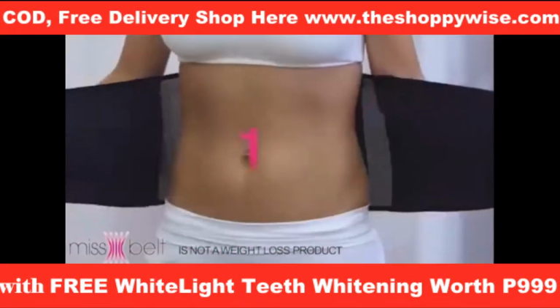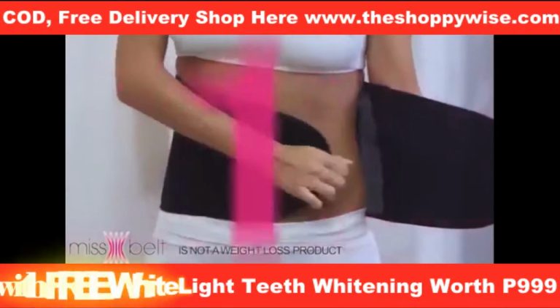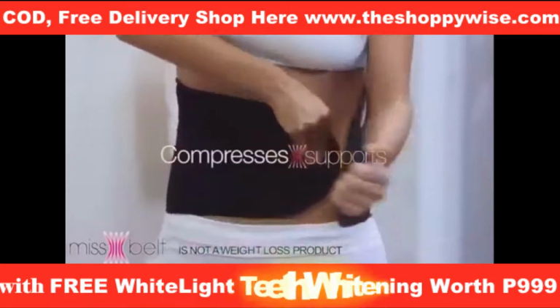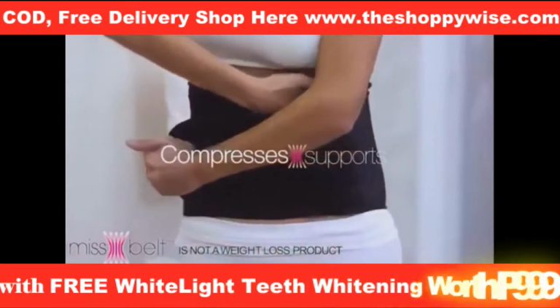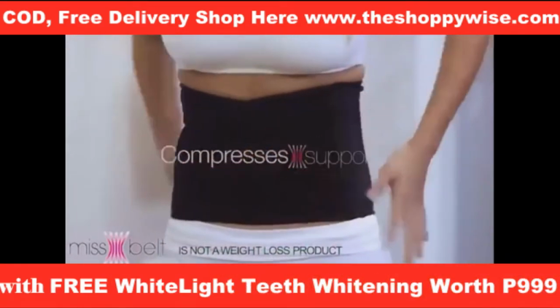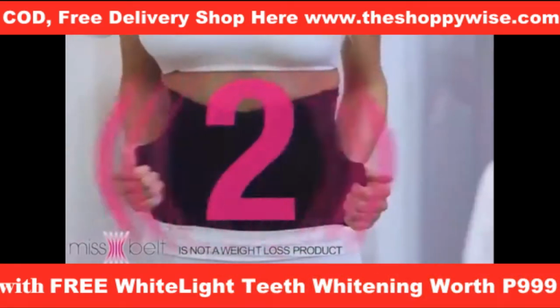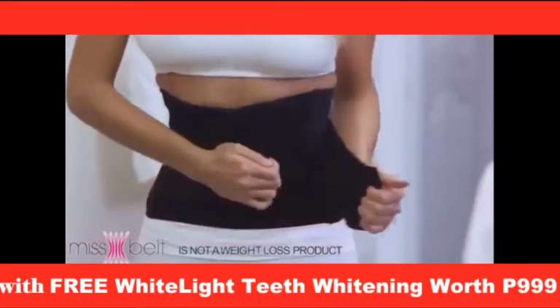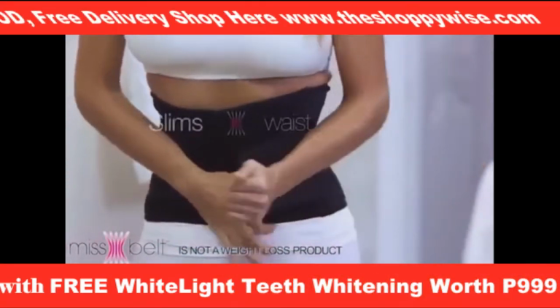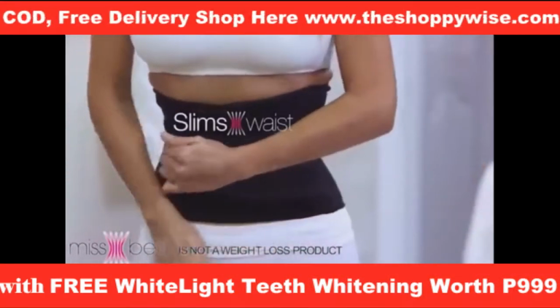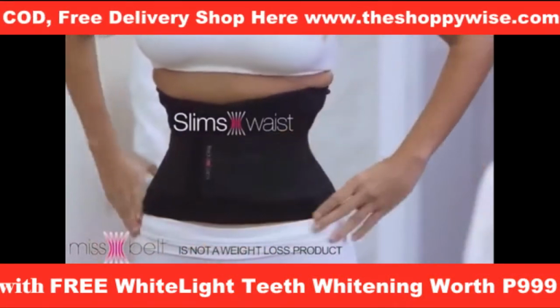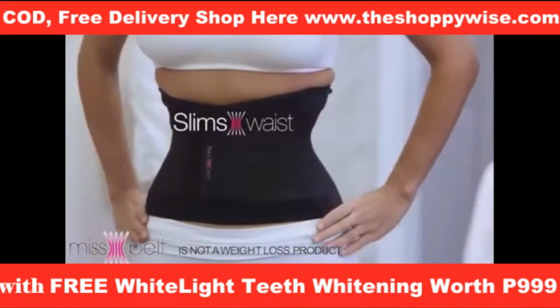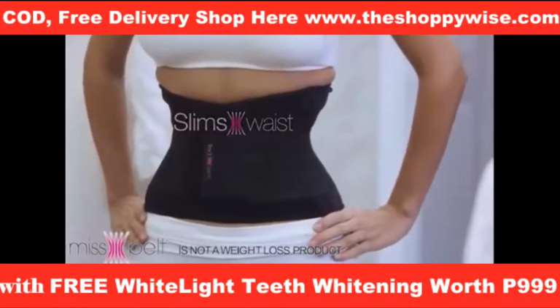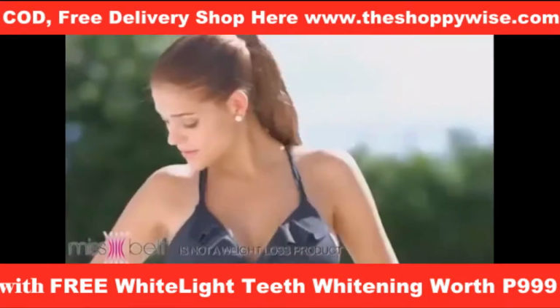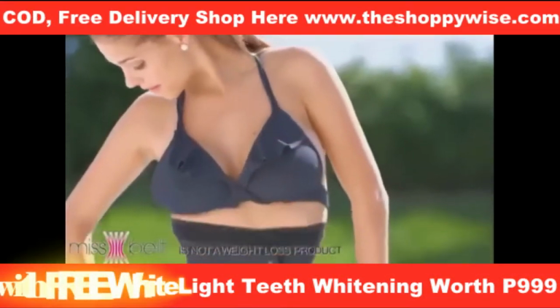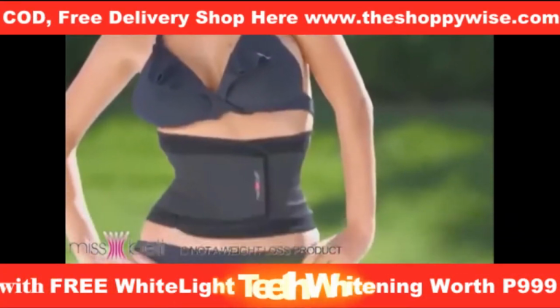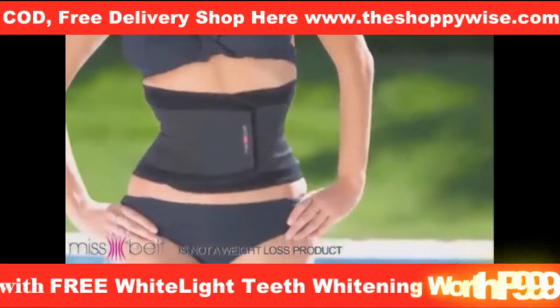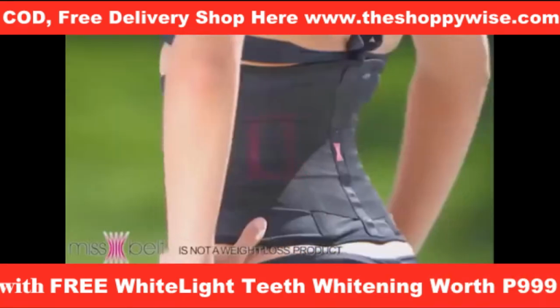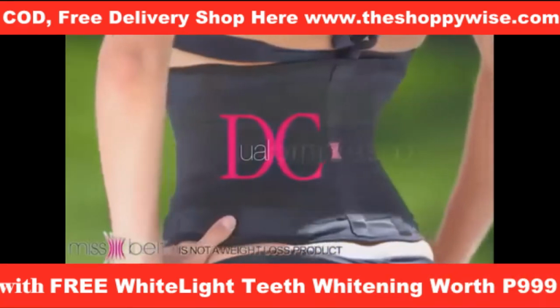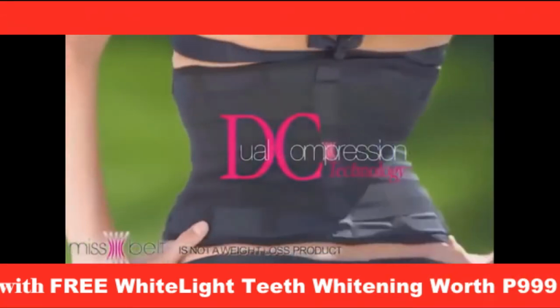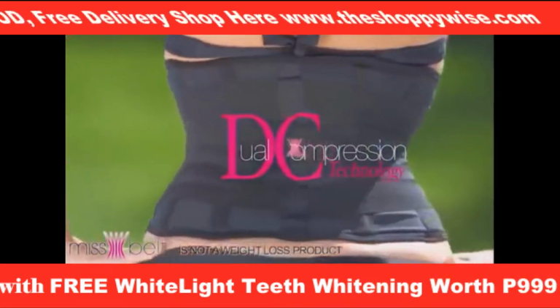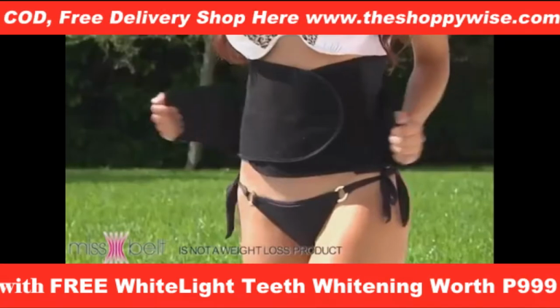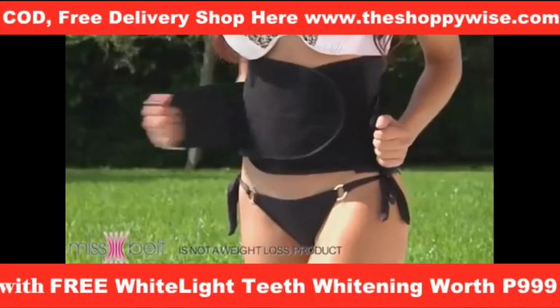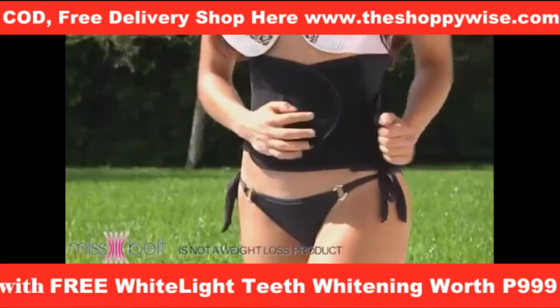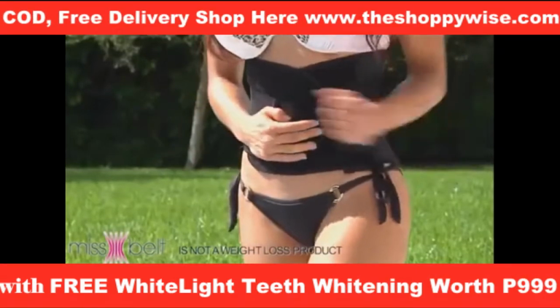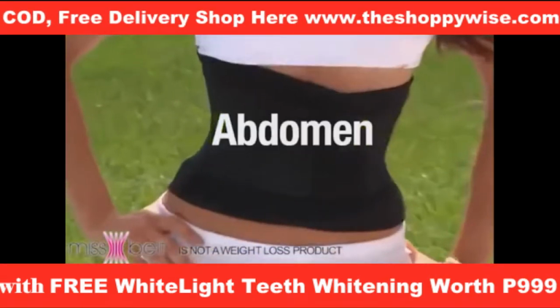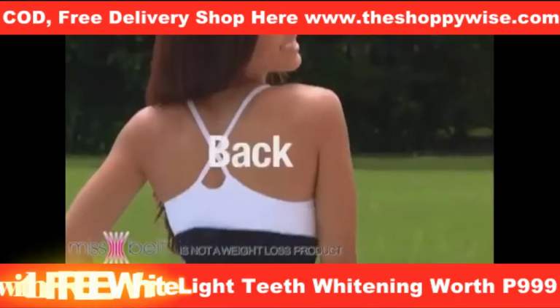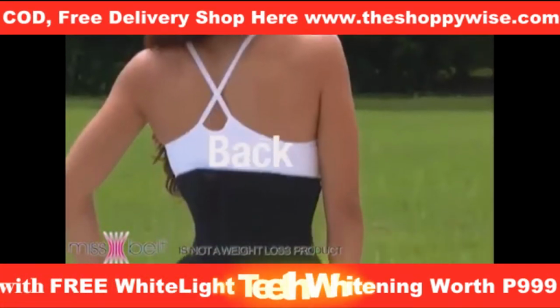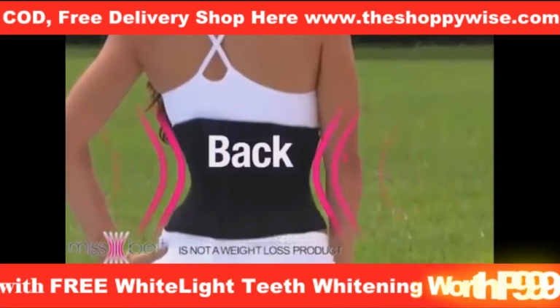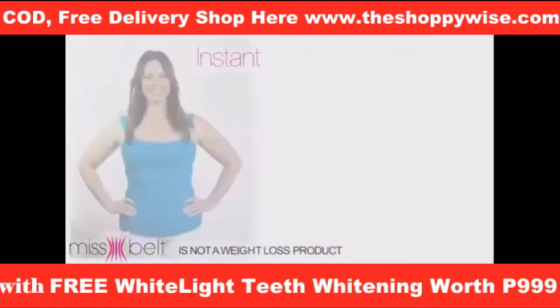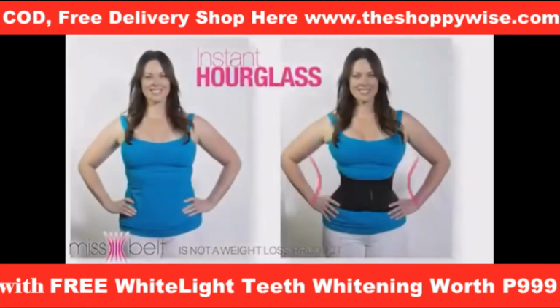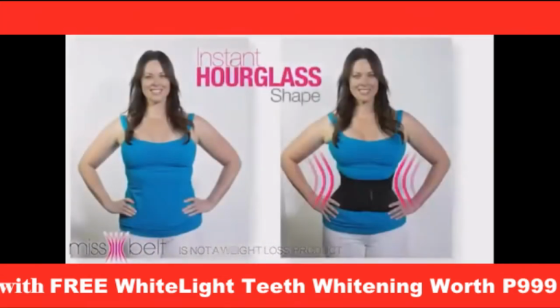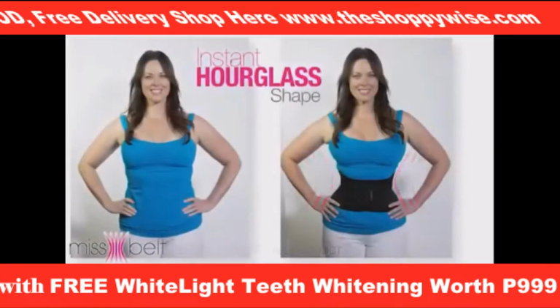Step one: compresses and supports. Step two: slims your waist instantly. The secret is in the dual compression technology that firmly tightens around your waist, abdomen, and back for an instant hourglass shape.